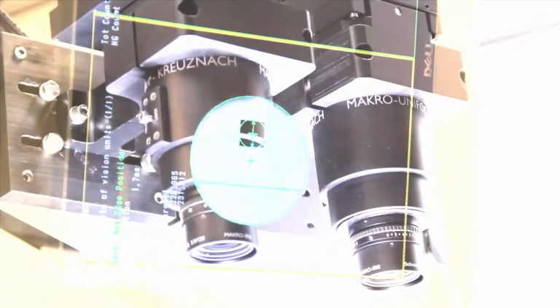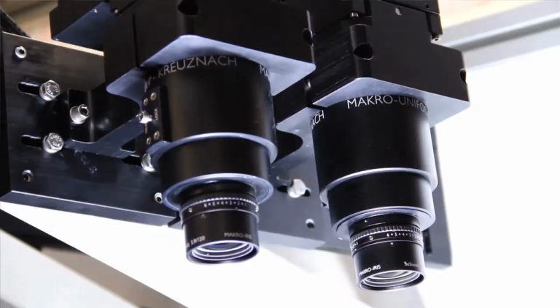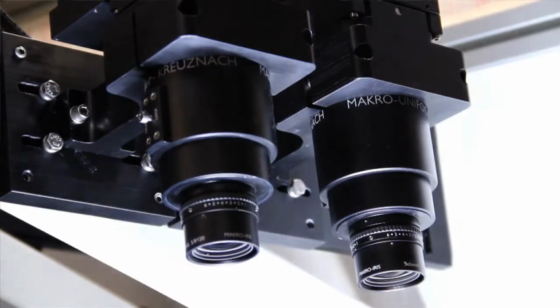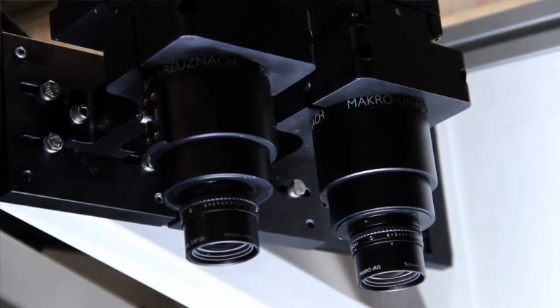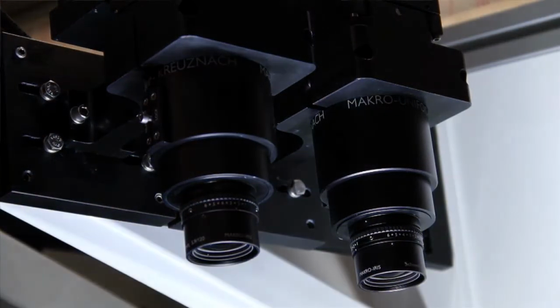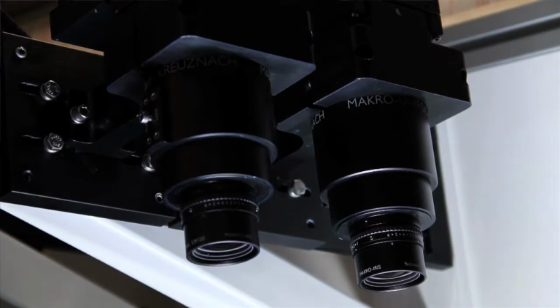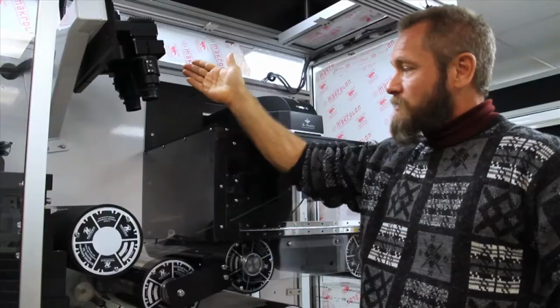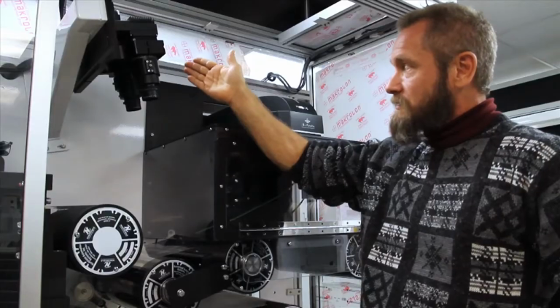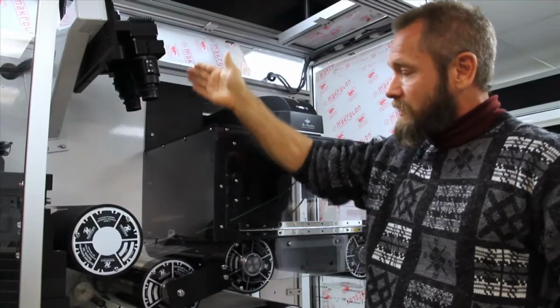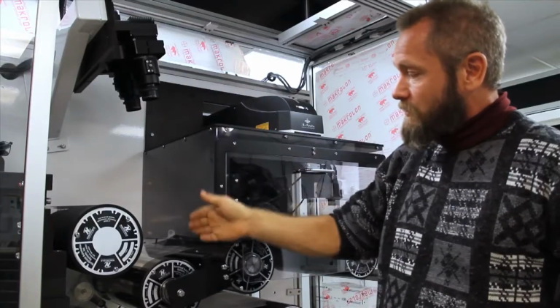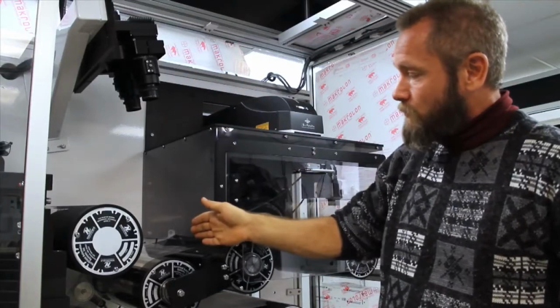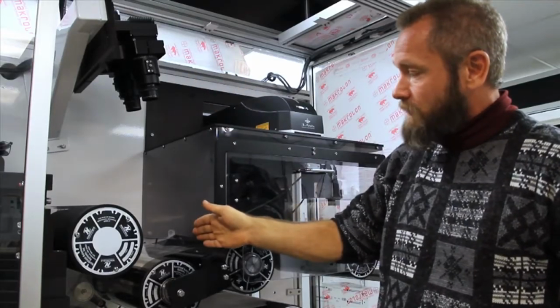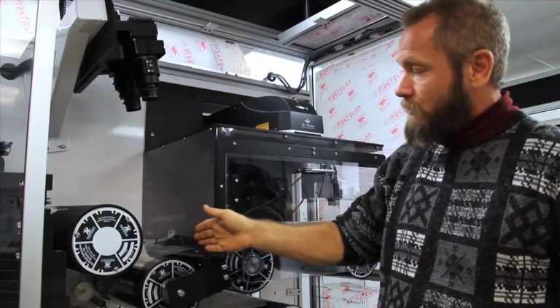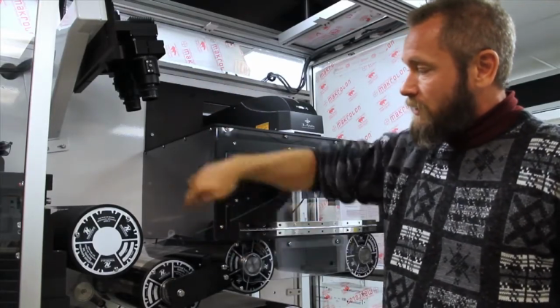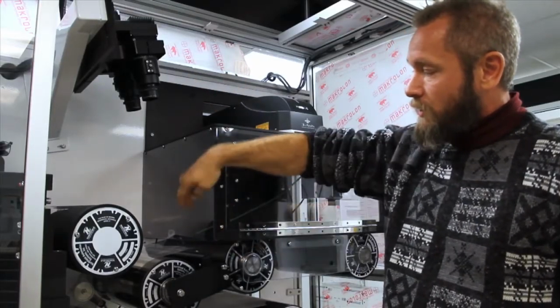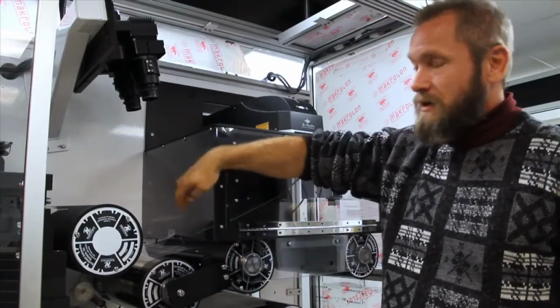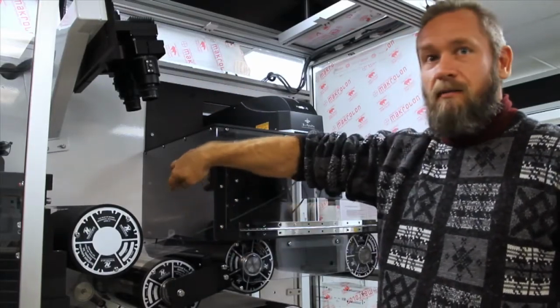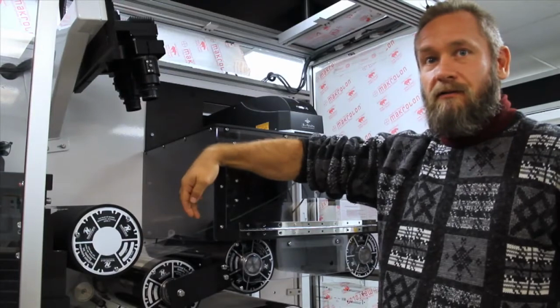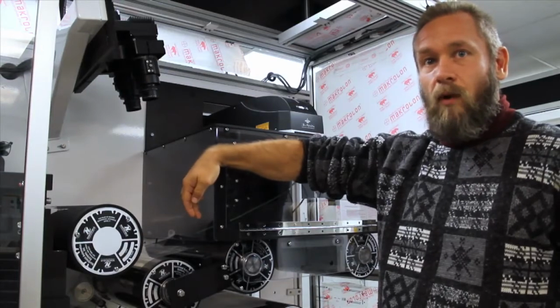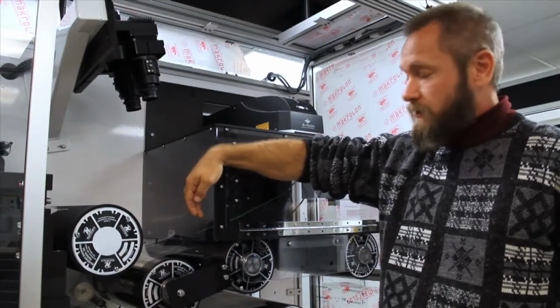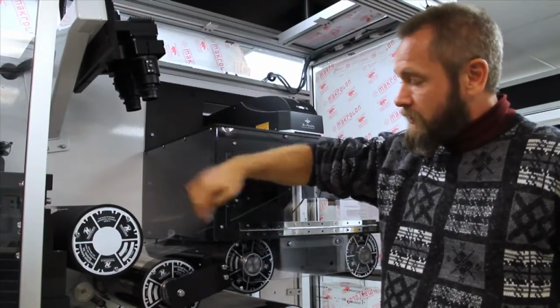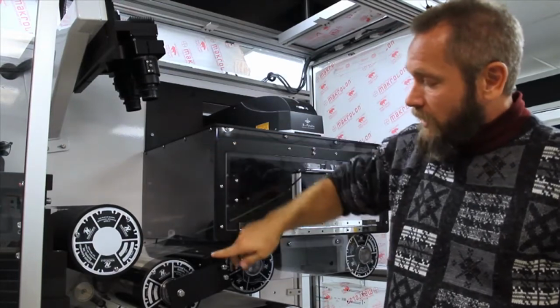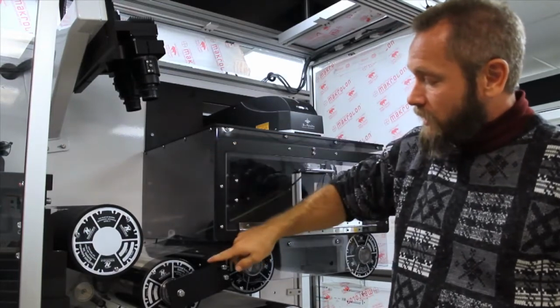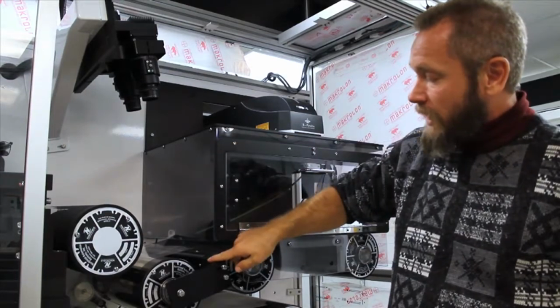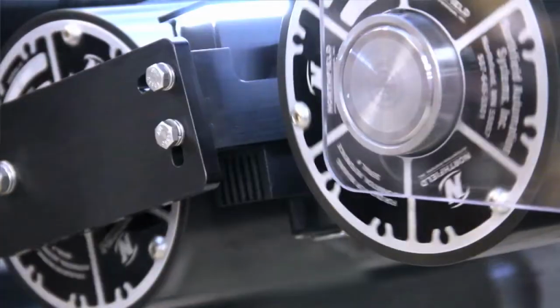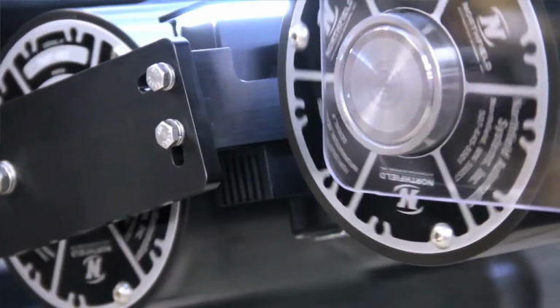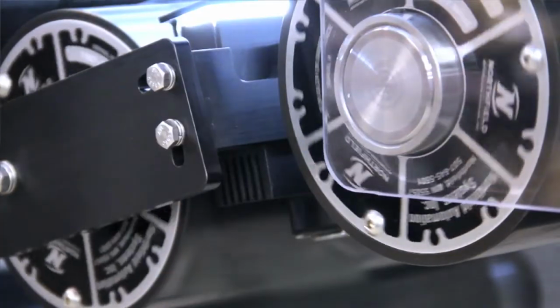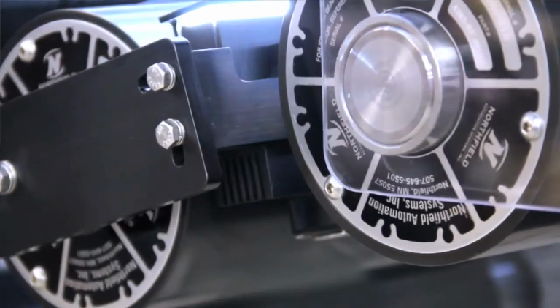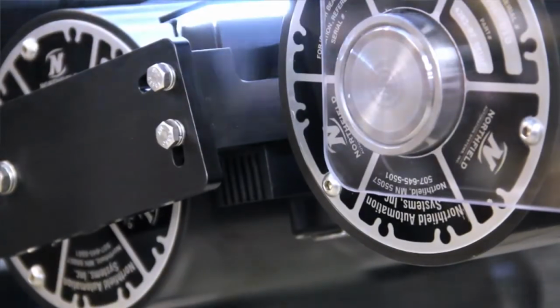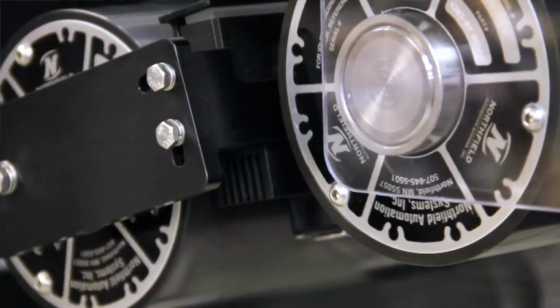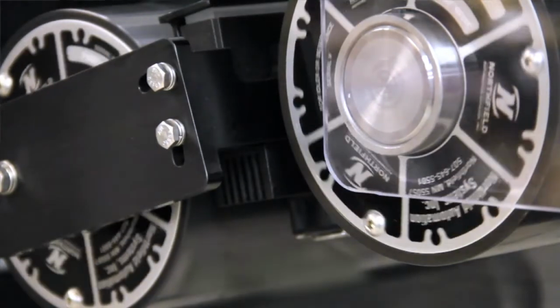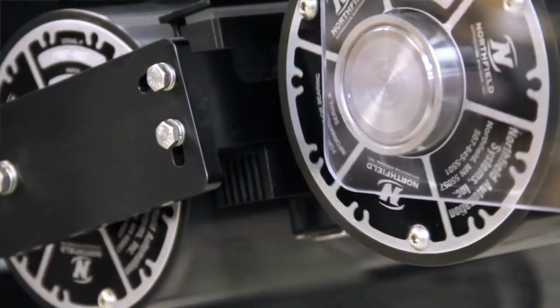We've got two 12K line scan cameras here looking down through our web, doing a full 100% inspection of the full web width. Back here we have a backlight, so we're providing light going up through the web and into the cameras.